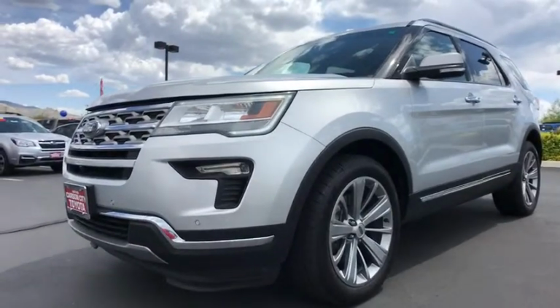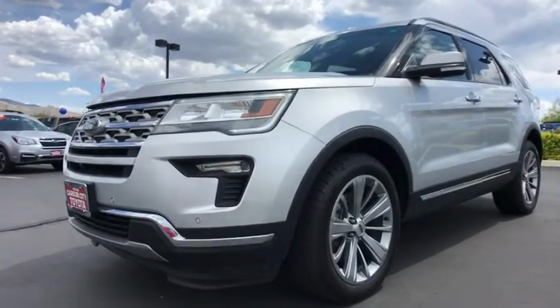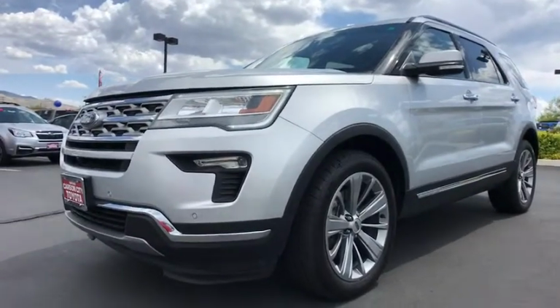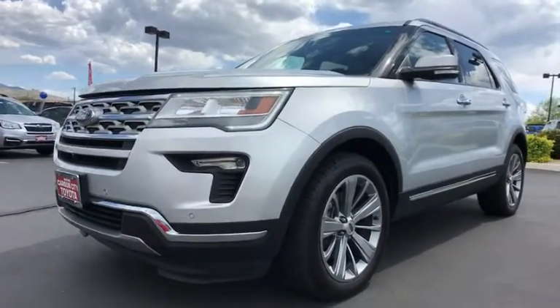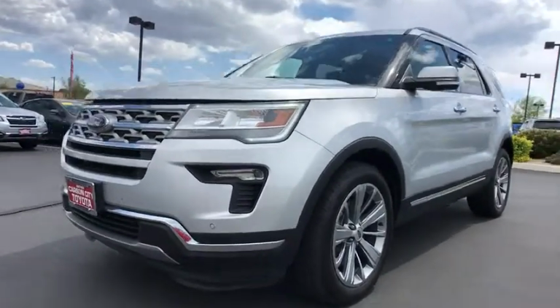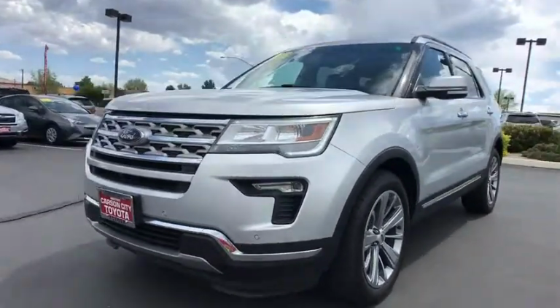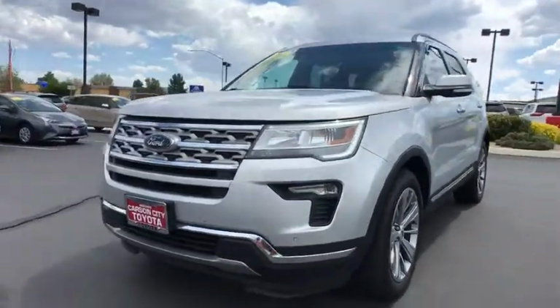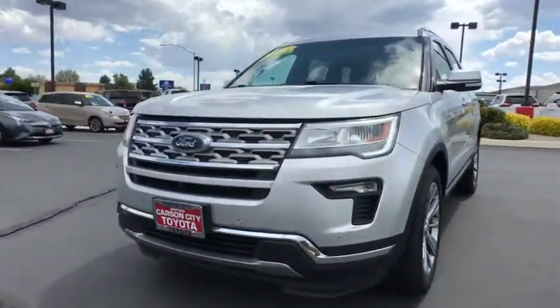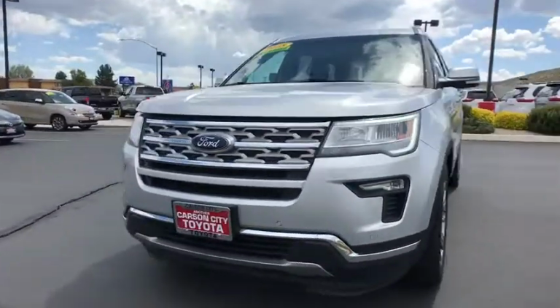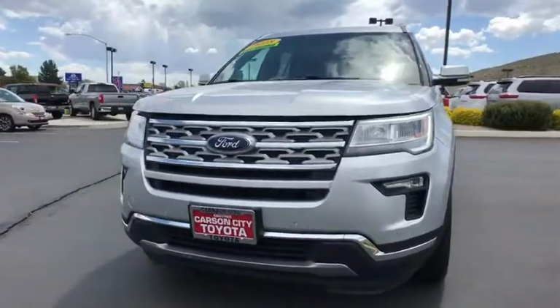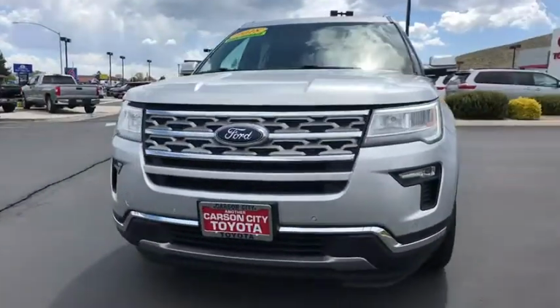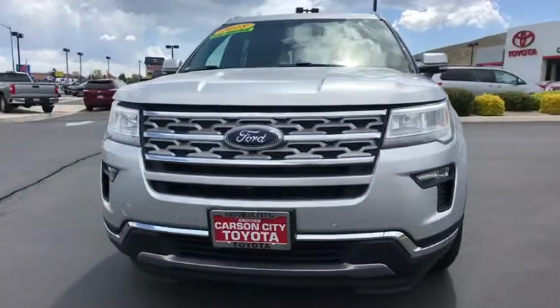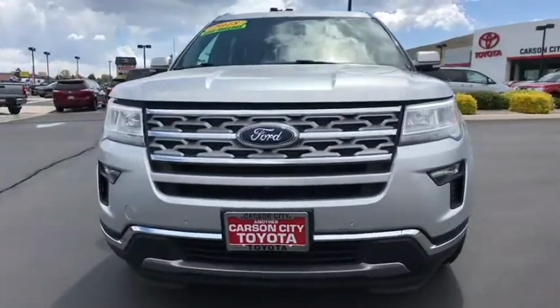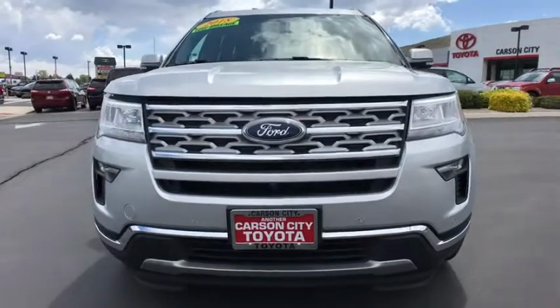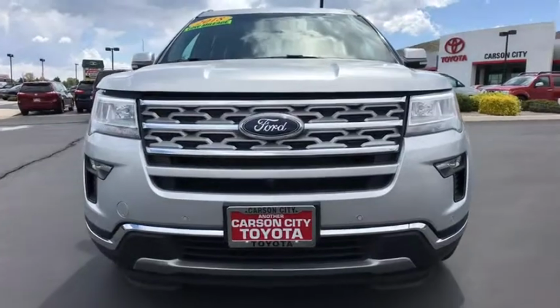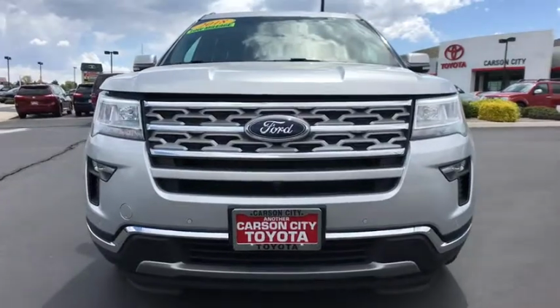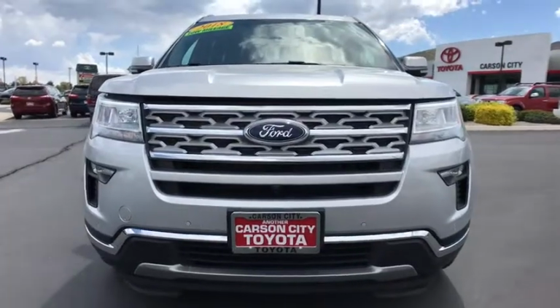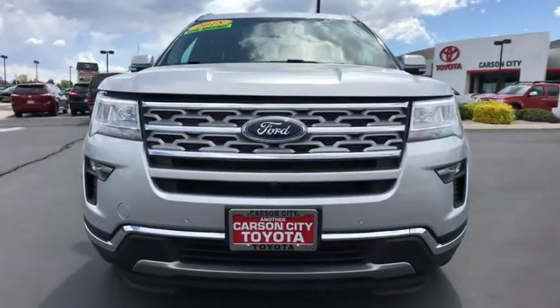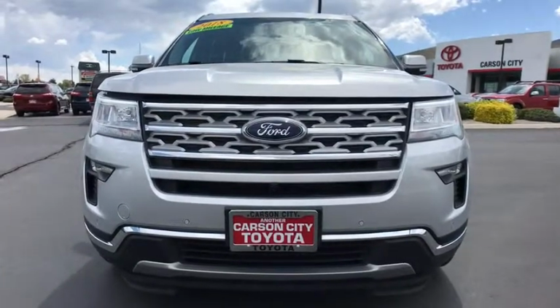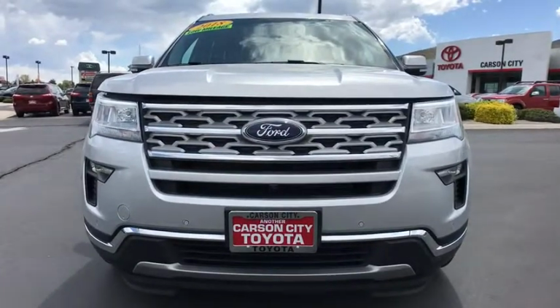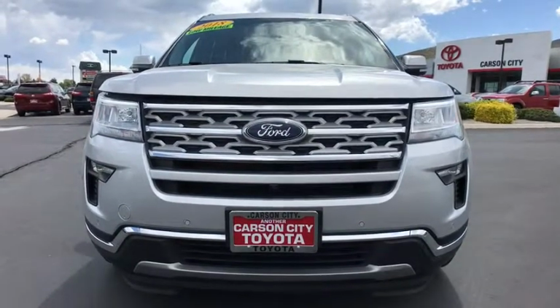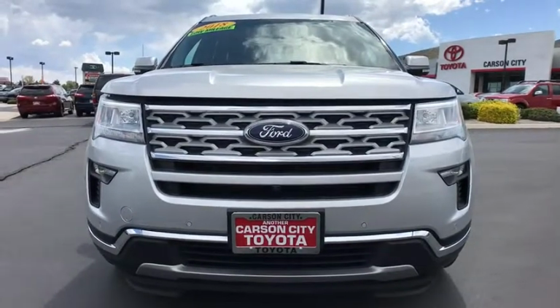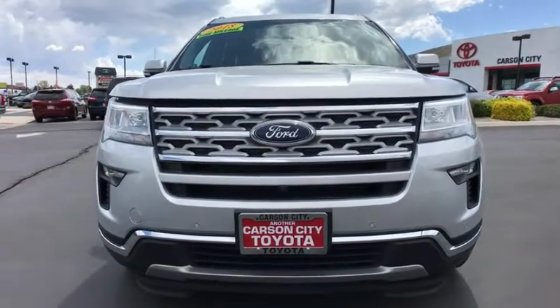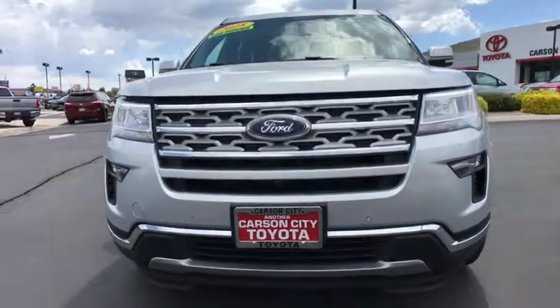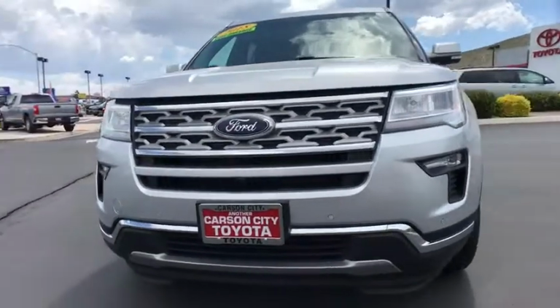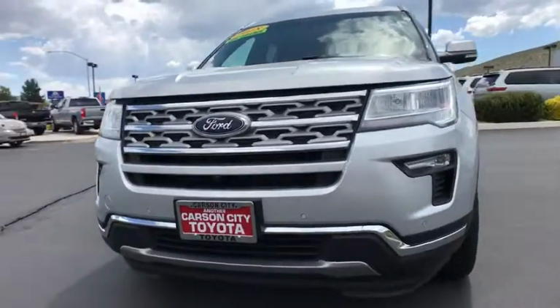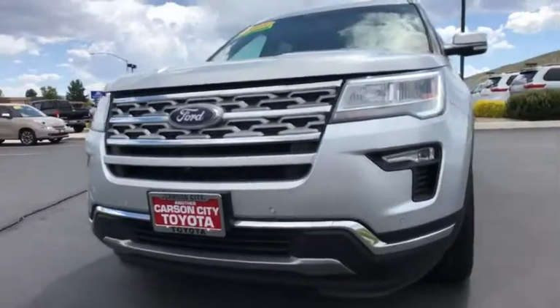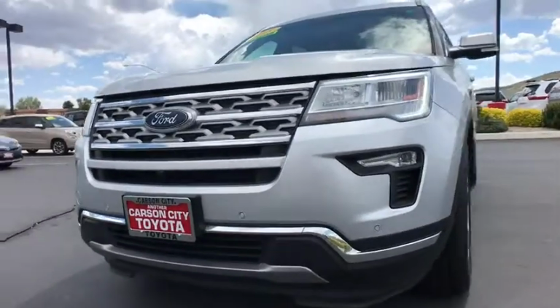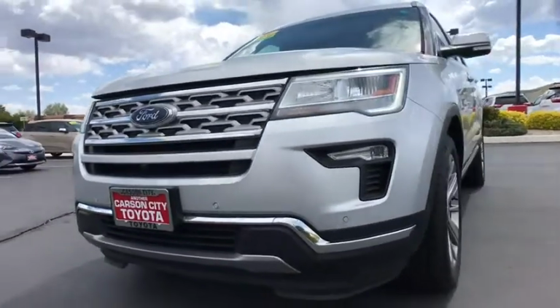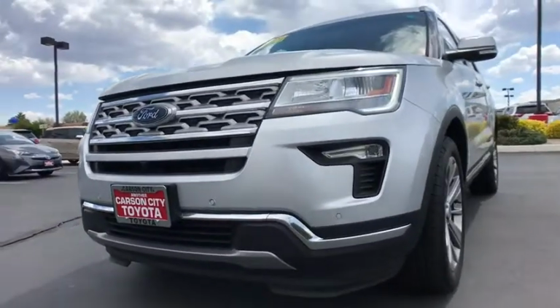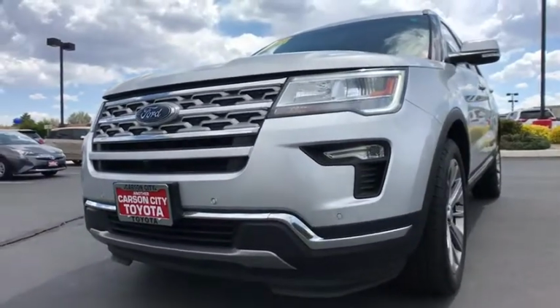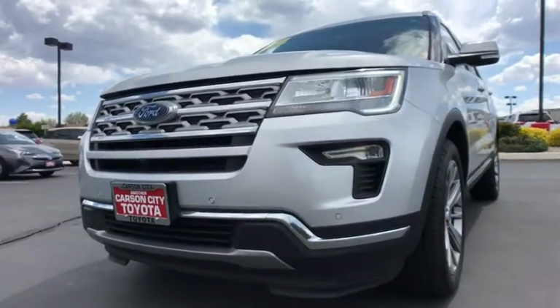Keyless start, aluminum wheels, cruise control, four-wheel disc brakes. Drive away with a great deal on this vehicle. Call or stop in today.